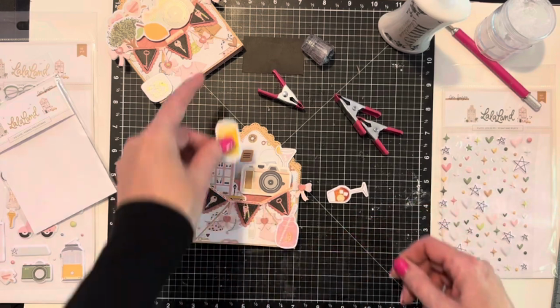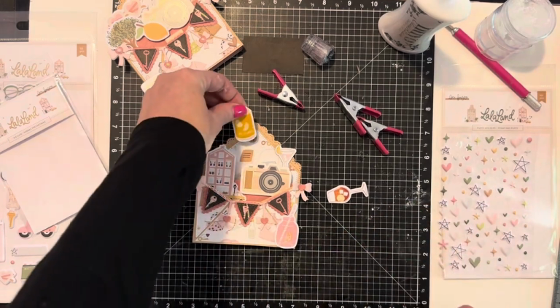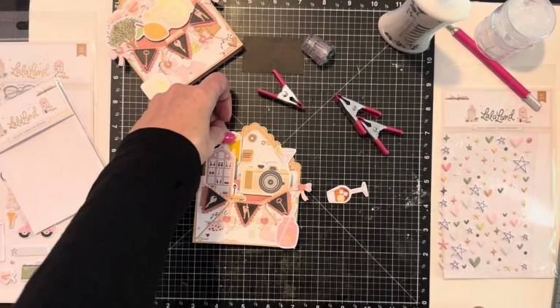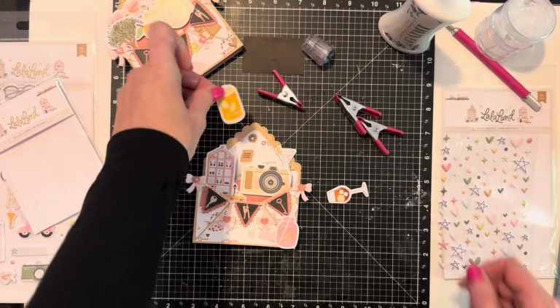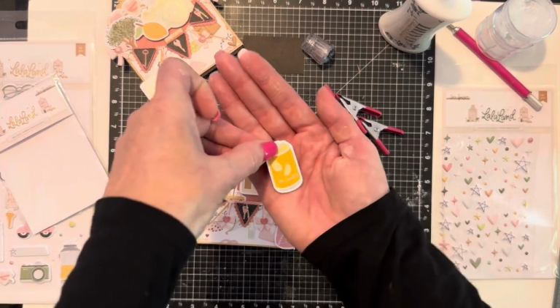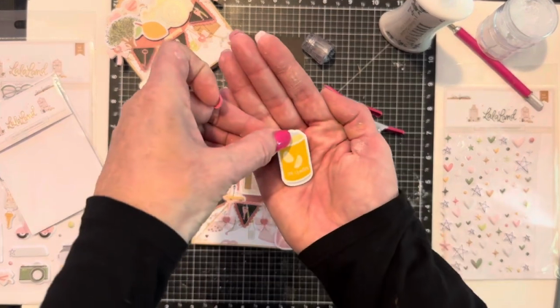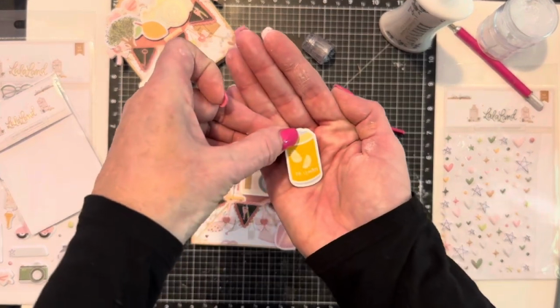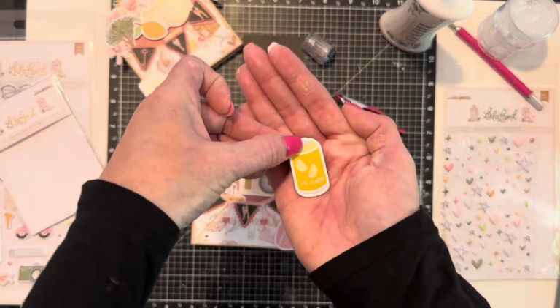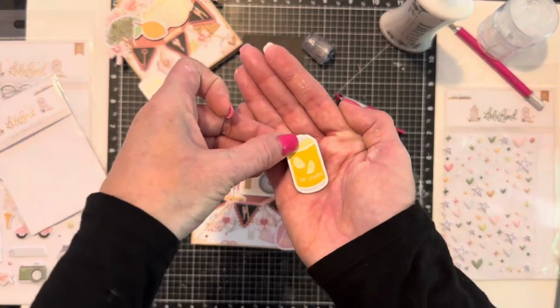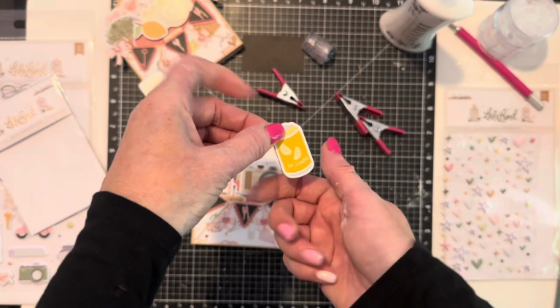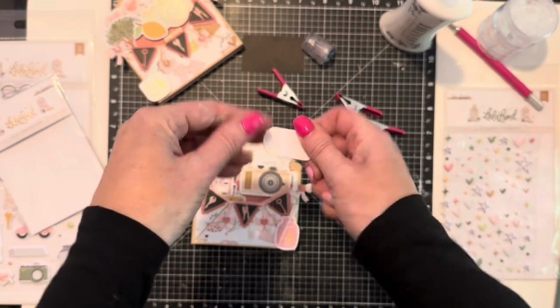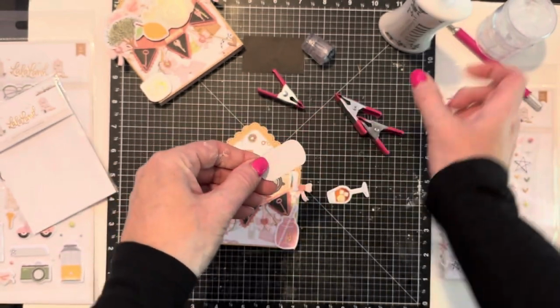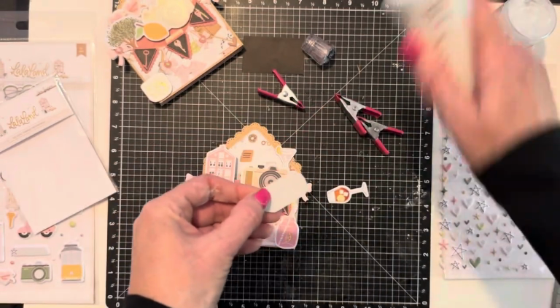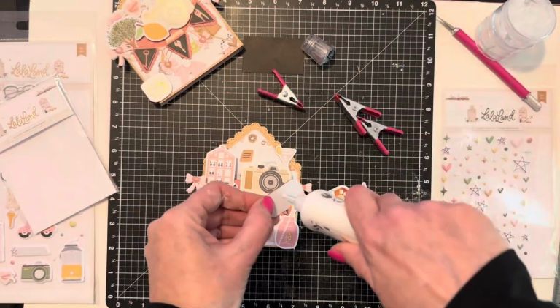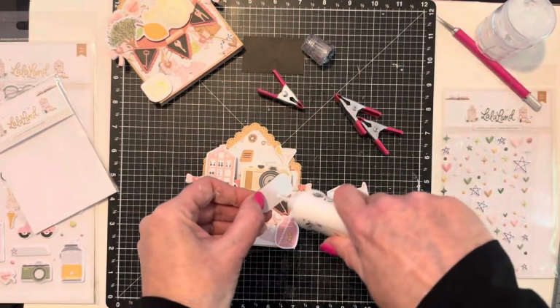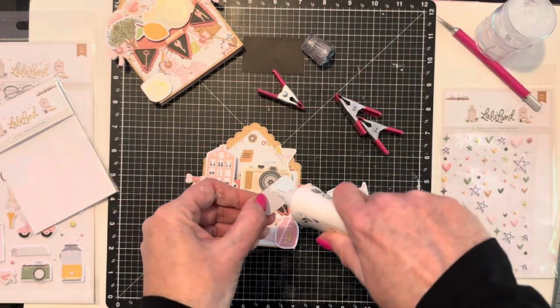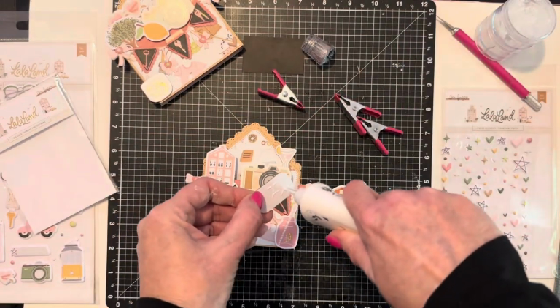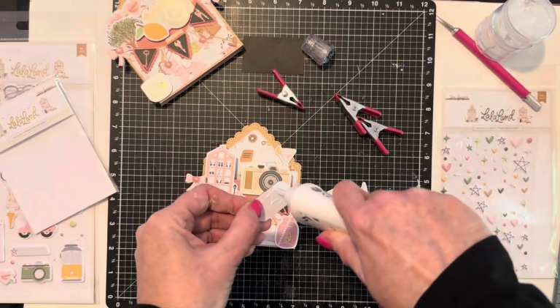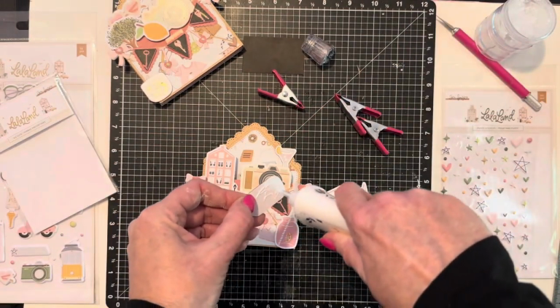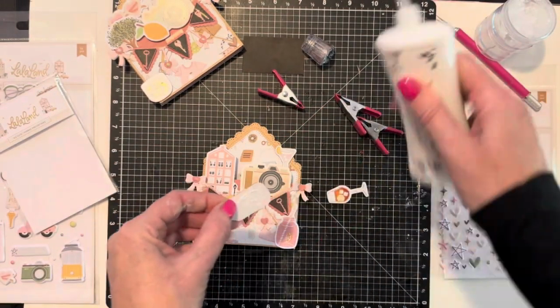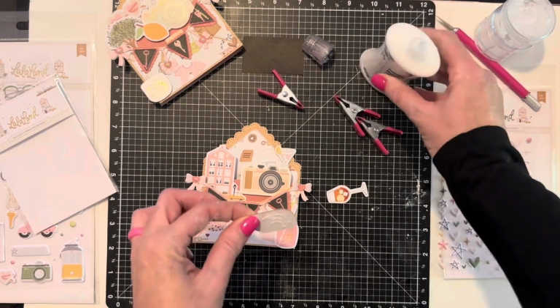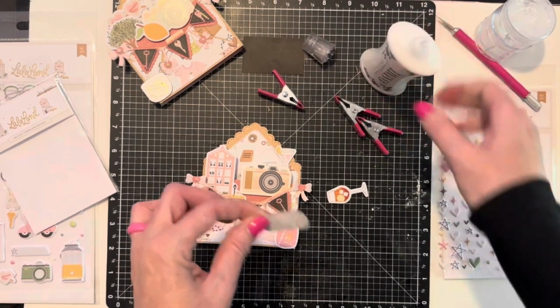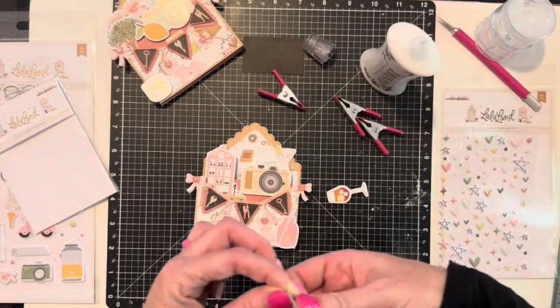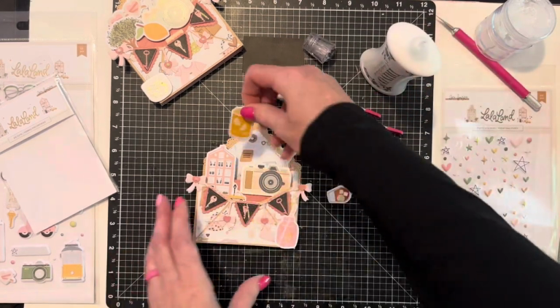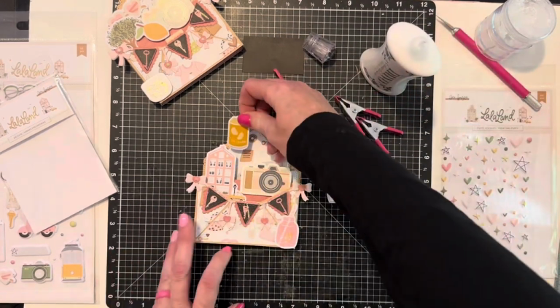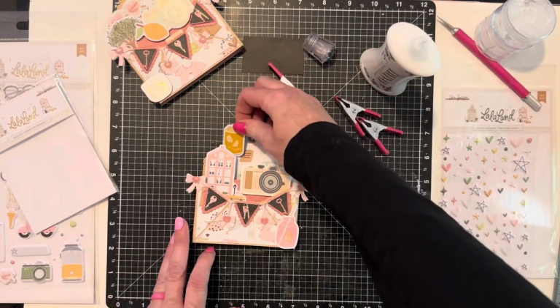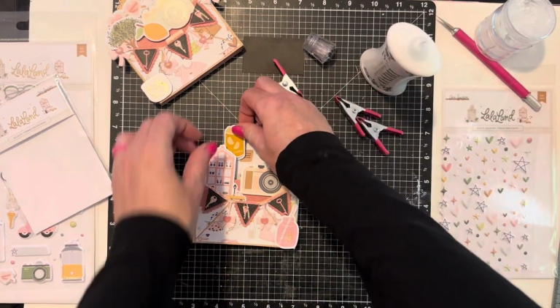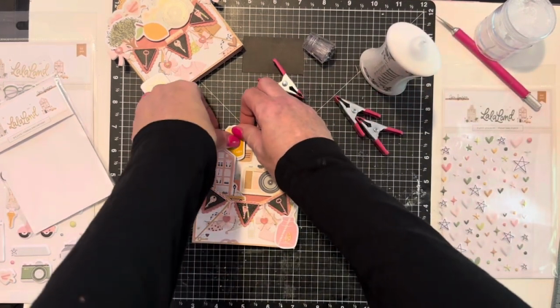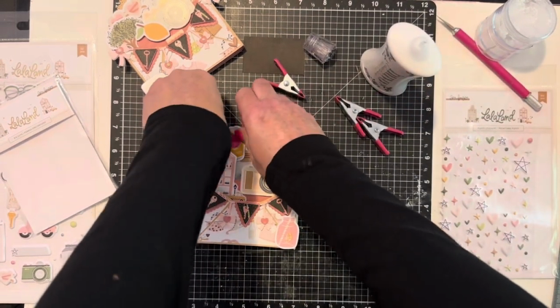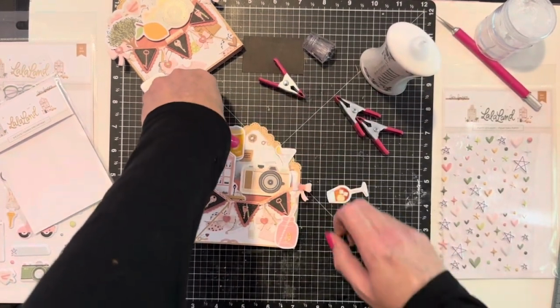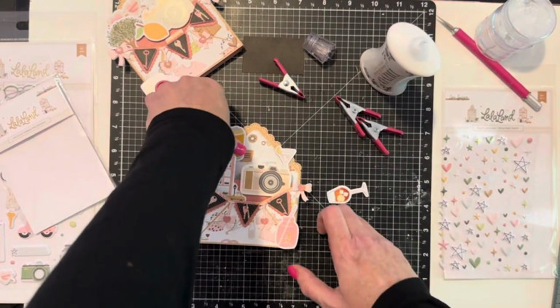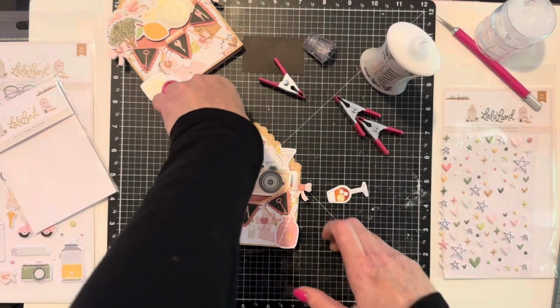I might put this here — it says 'Dr. Lemon,' how cute is that! Put some glue on it and I'm going to put it up here so we can see it a little bit.